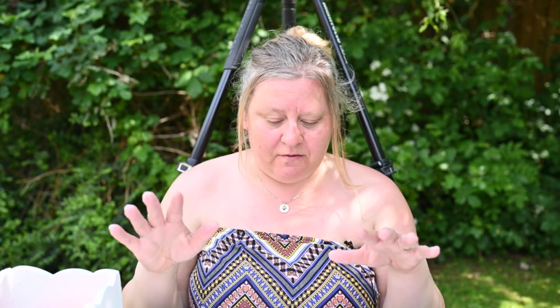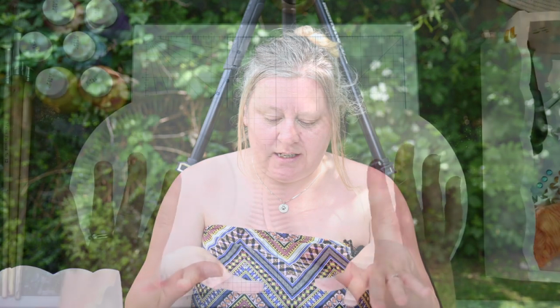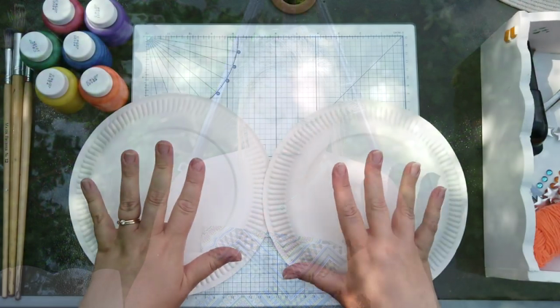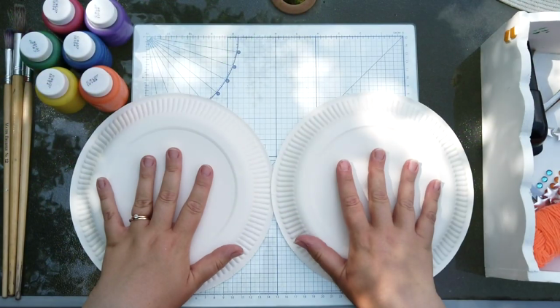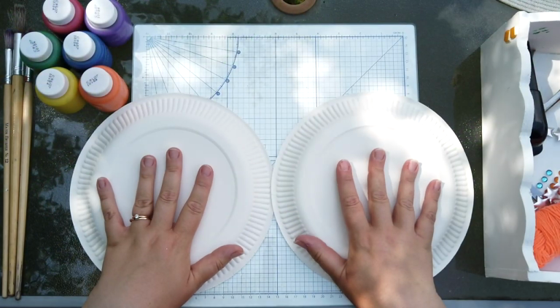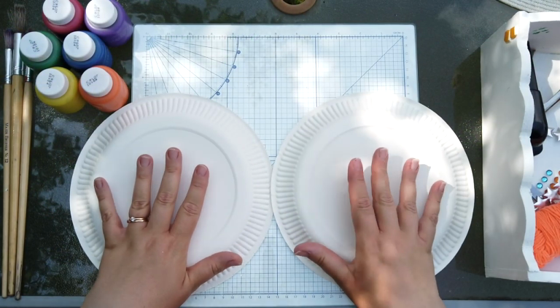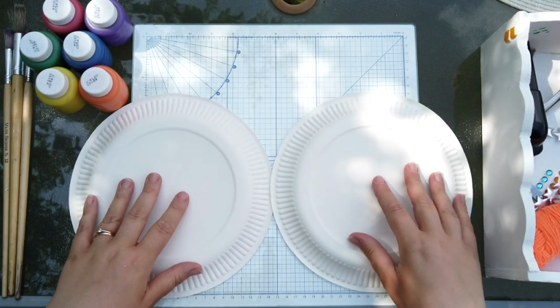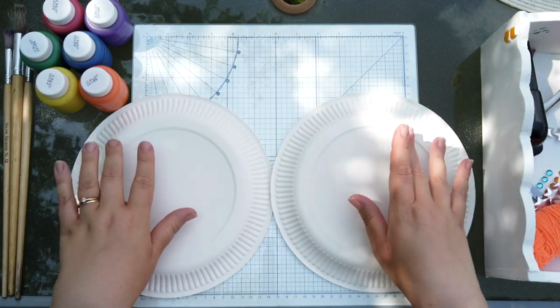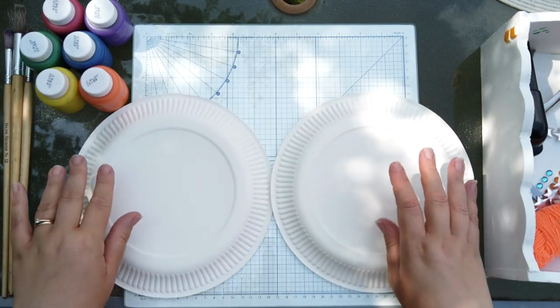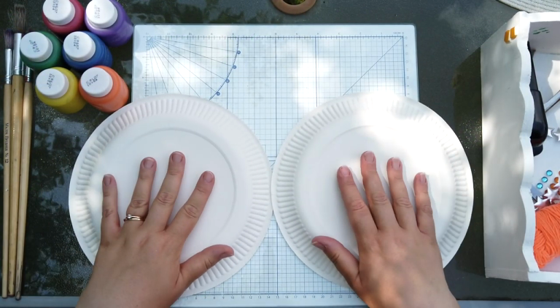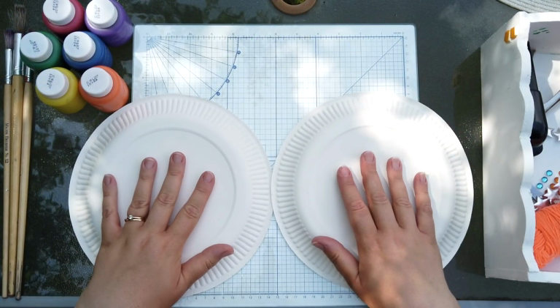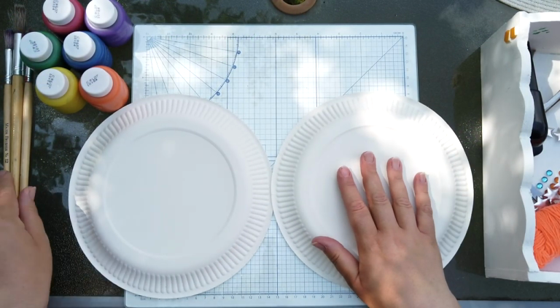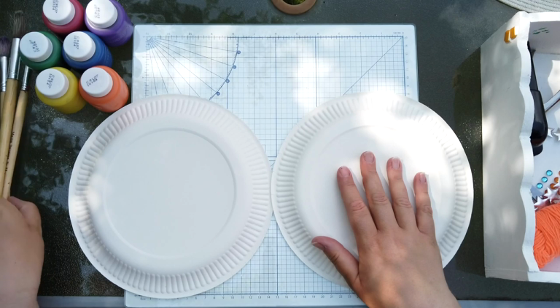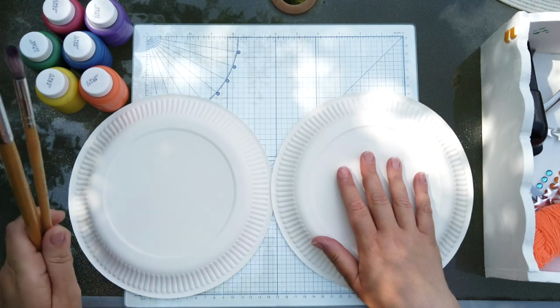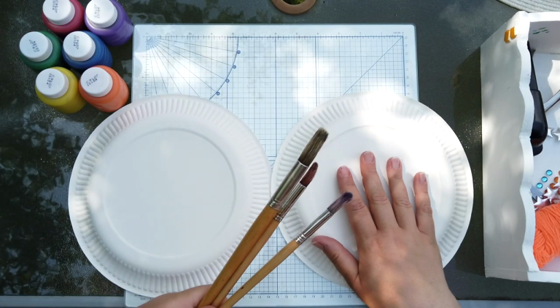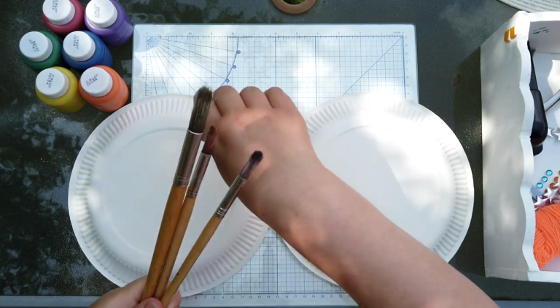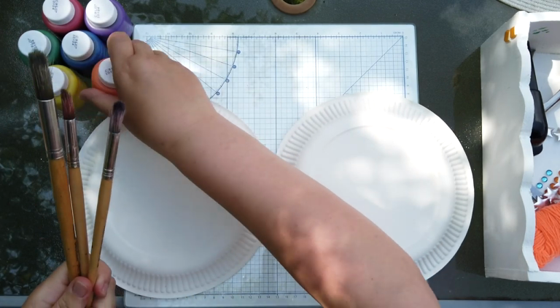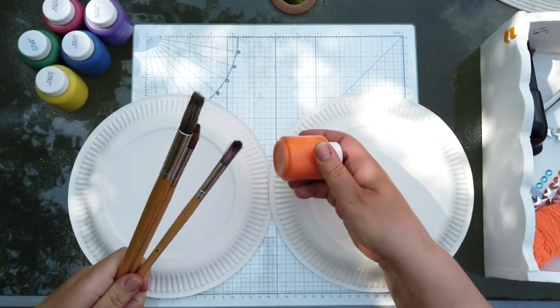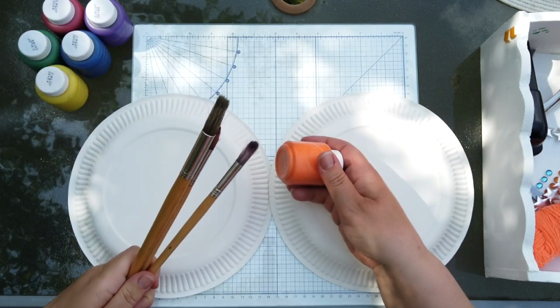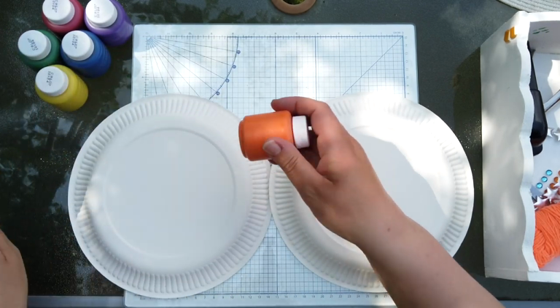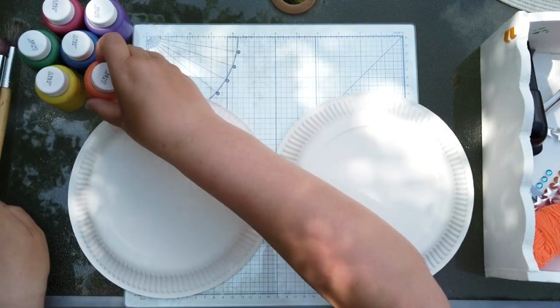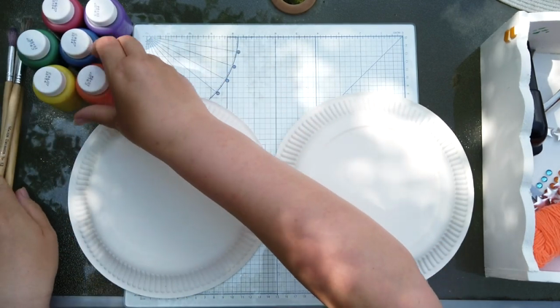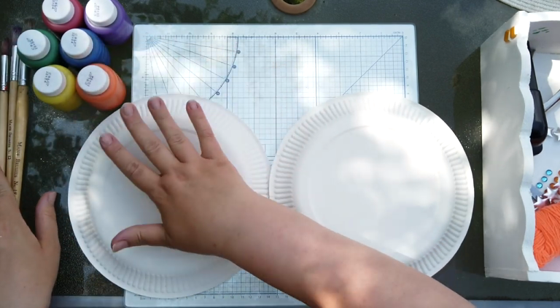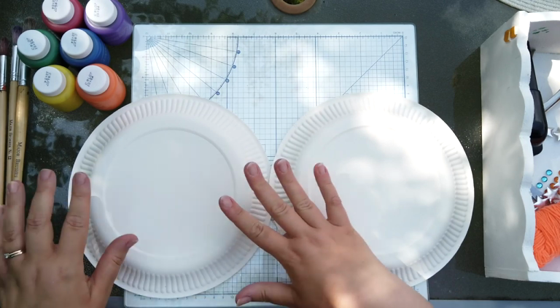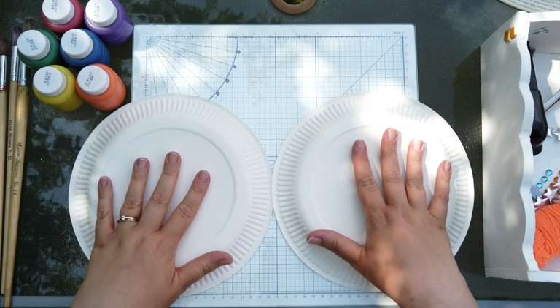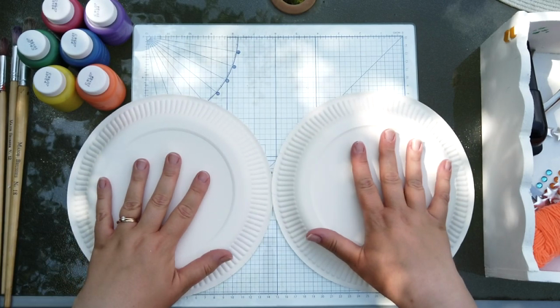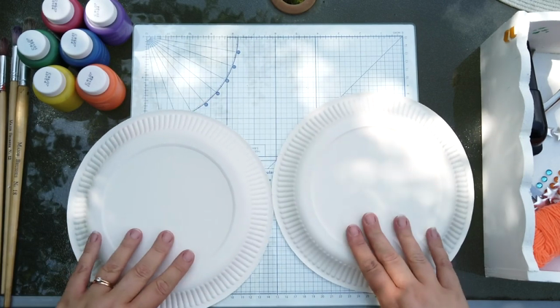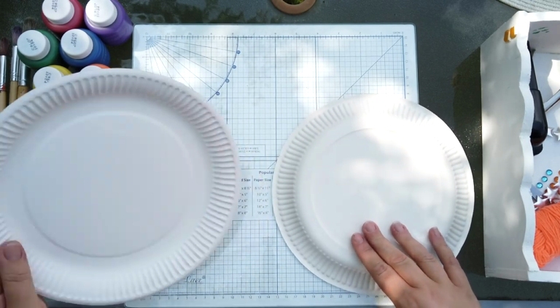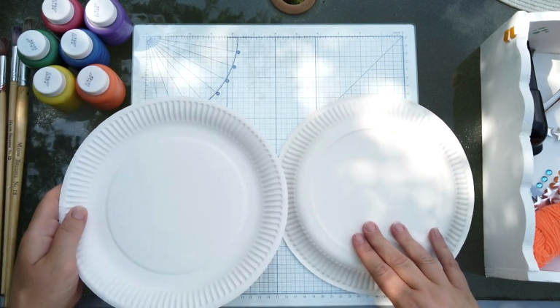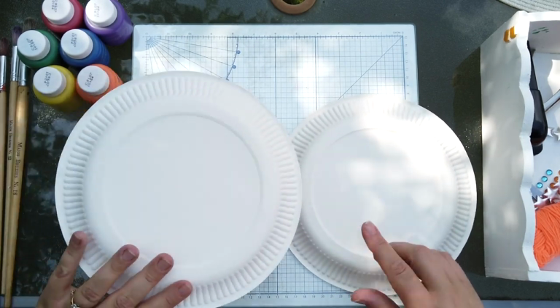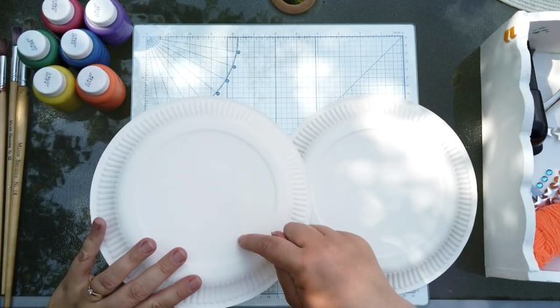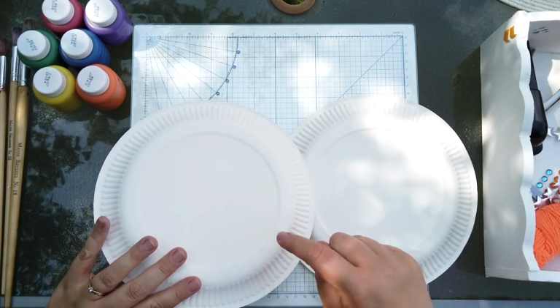The first thing you're going to need are two paper plates — they don't have to be the big ones, they can be the small ones, whatever size you want. You're going to need some paint brushes and some coloured paint, and then you're going to decorate this side of your paper plate — not the other side, but this side.